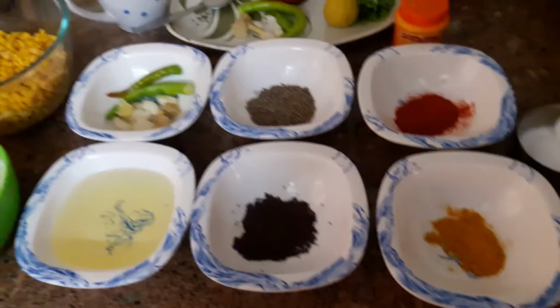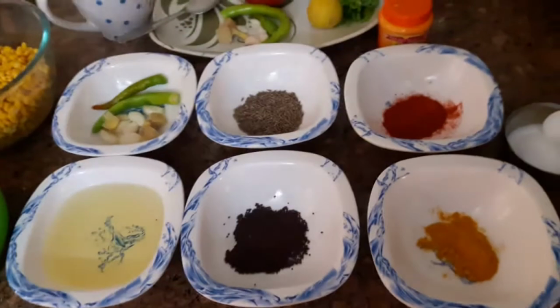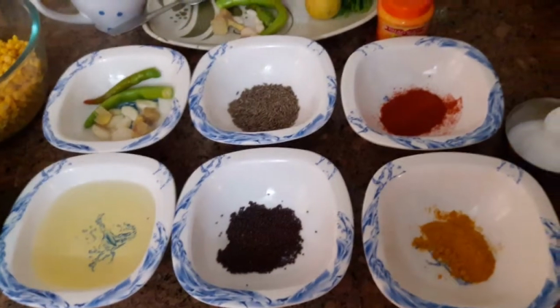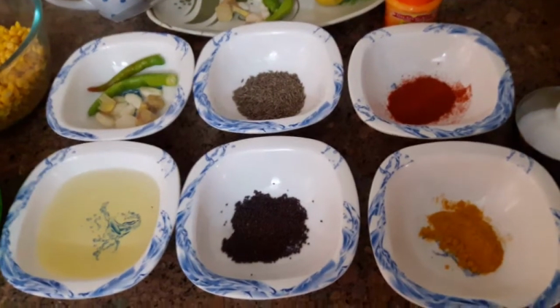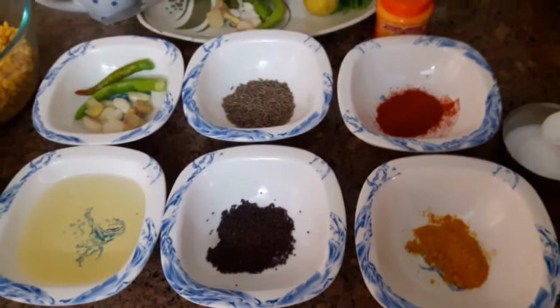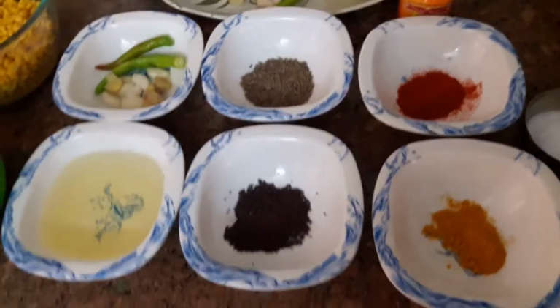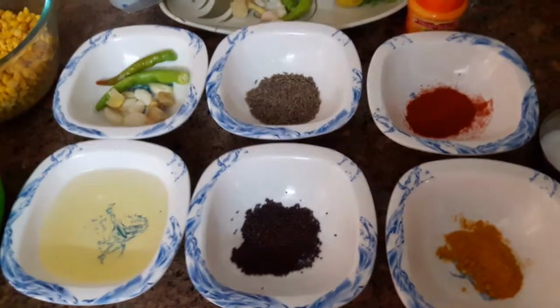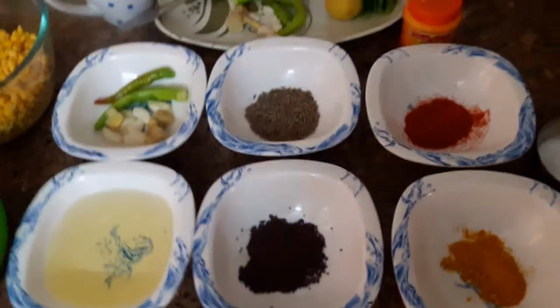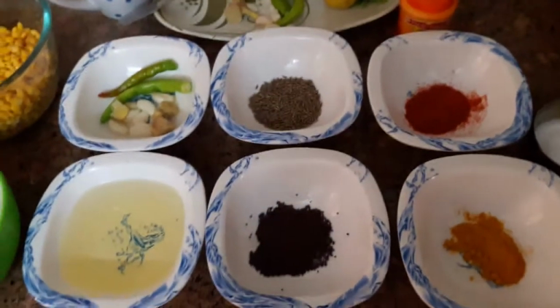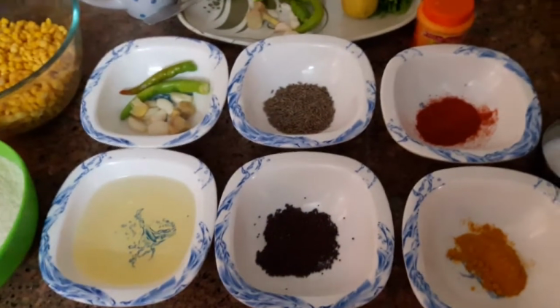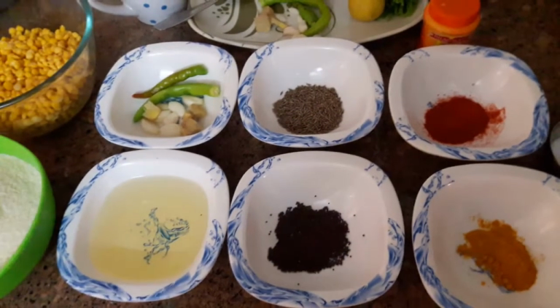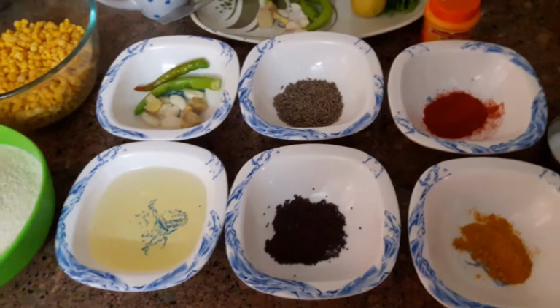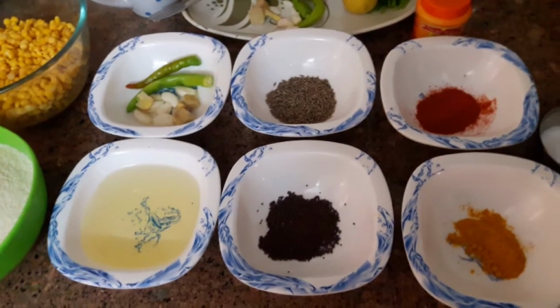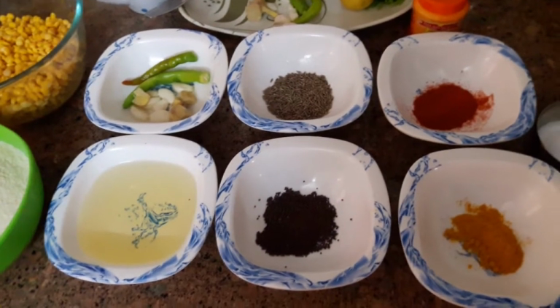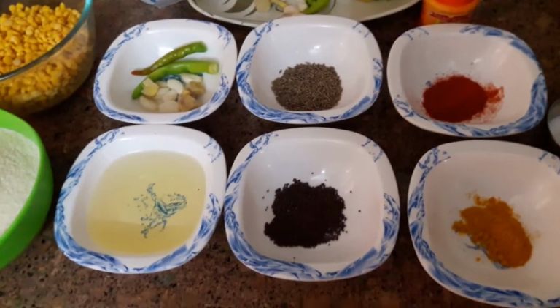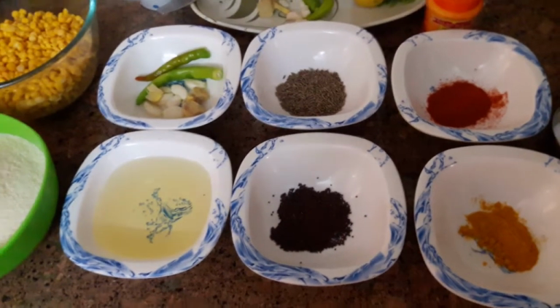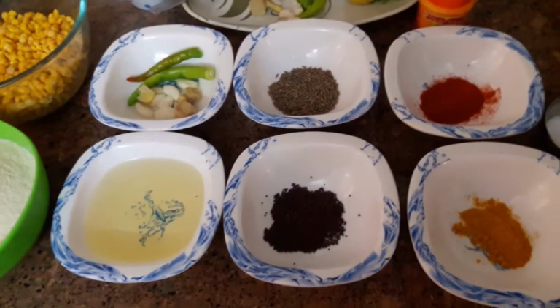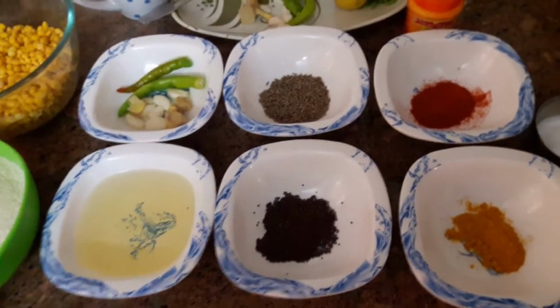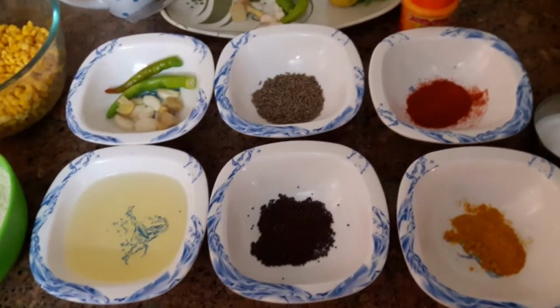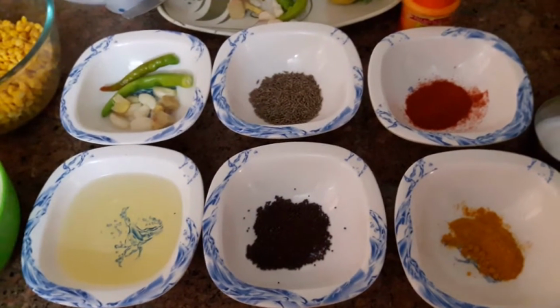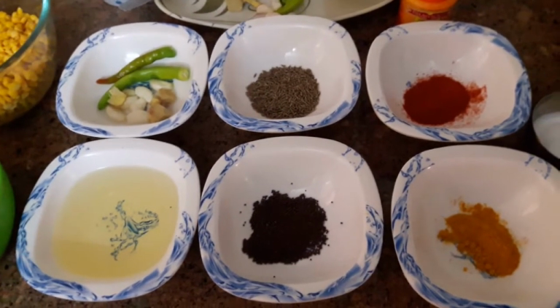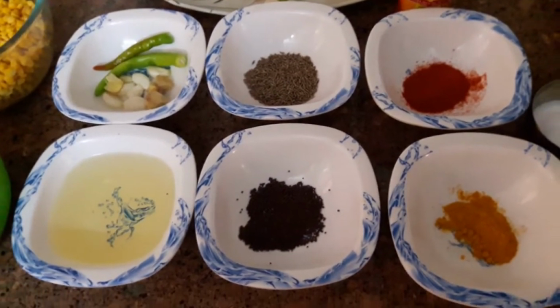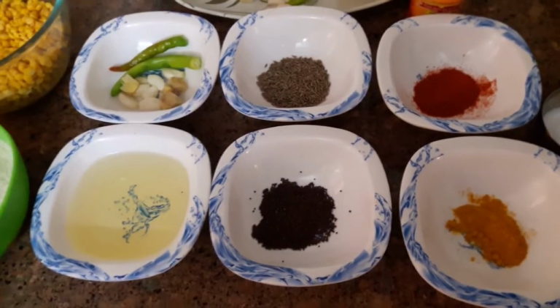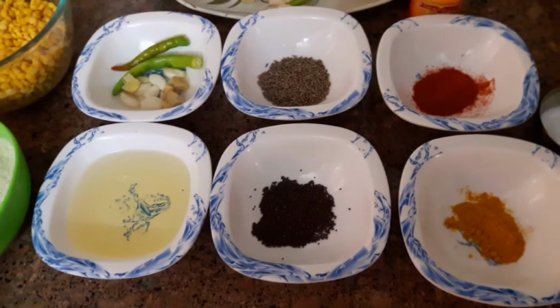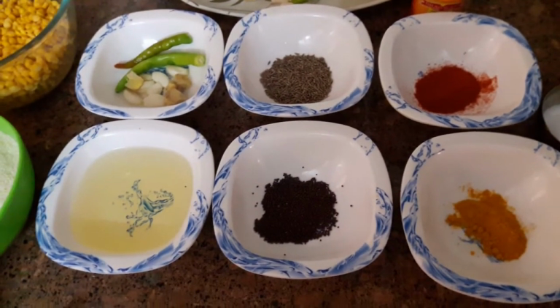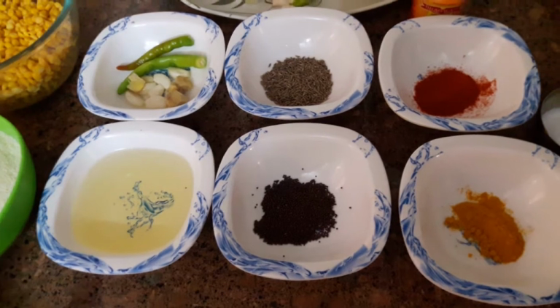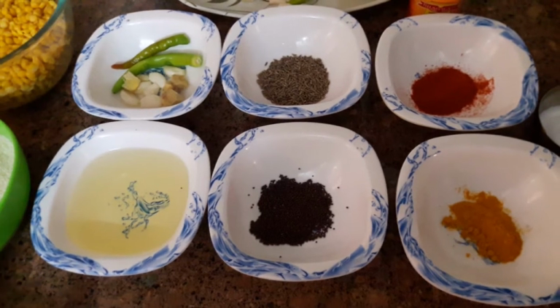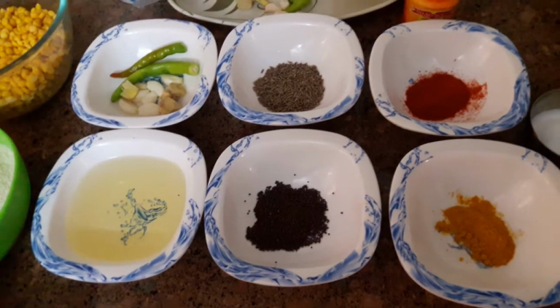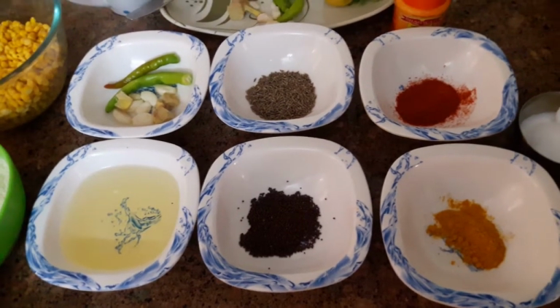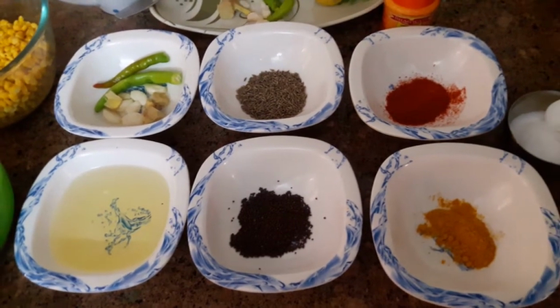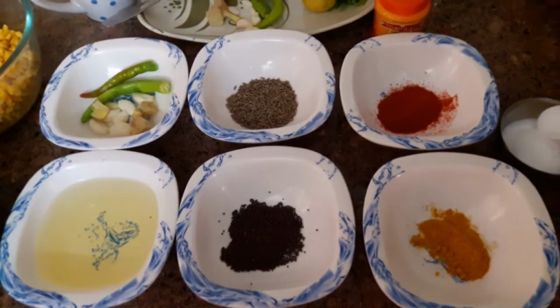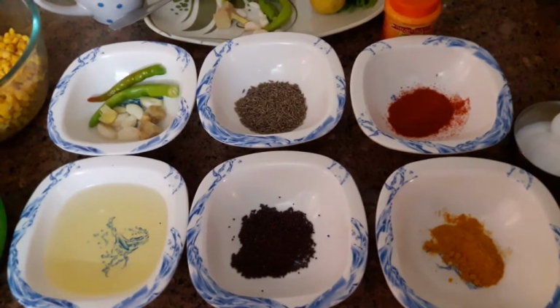Hi friends, I am Shikha. Welcome to Chitori Tino Kitchen. Today I am making Faara, which is a famous dish of UP. You can call it by different names in your language.